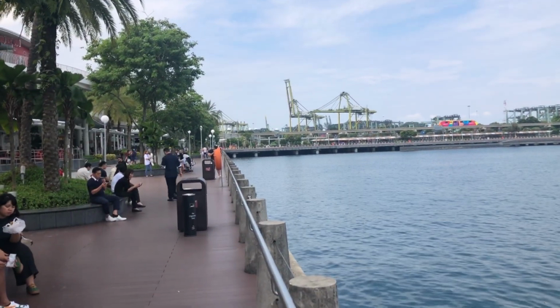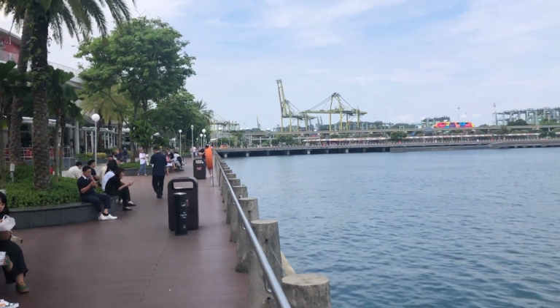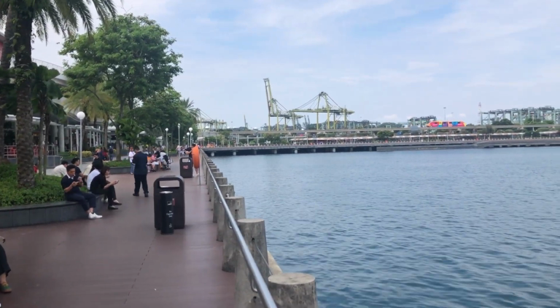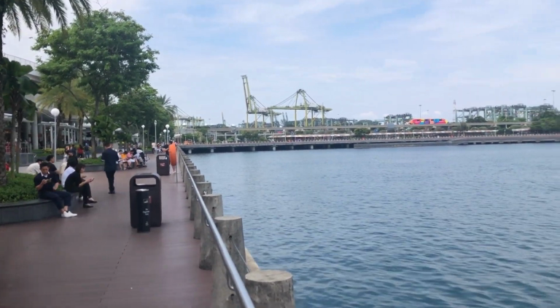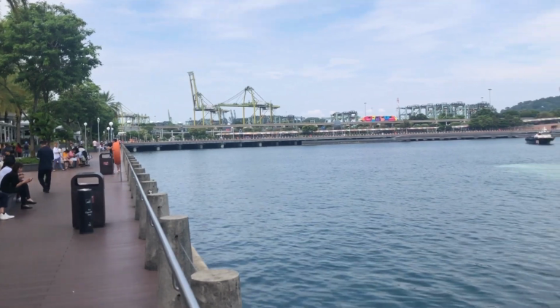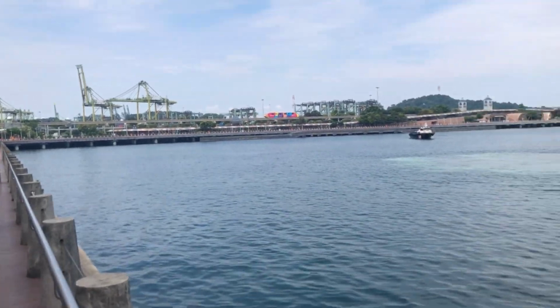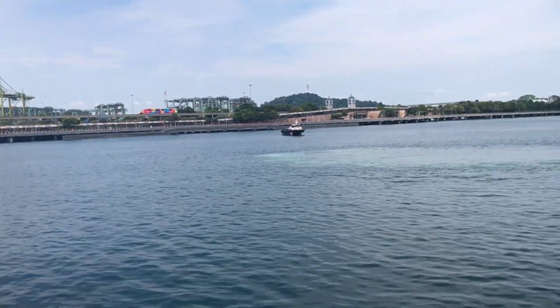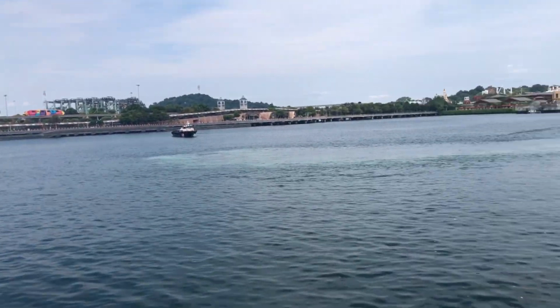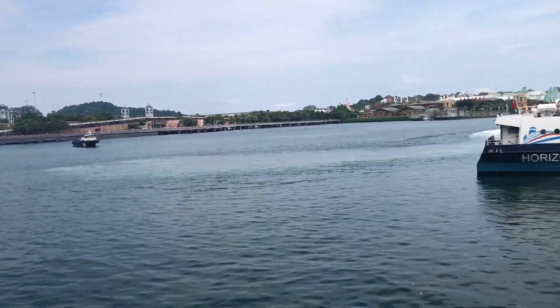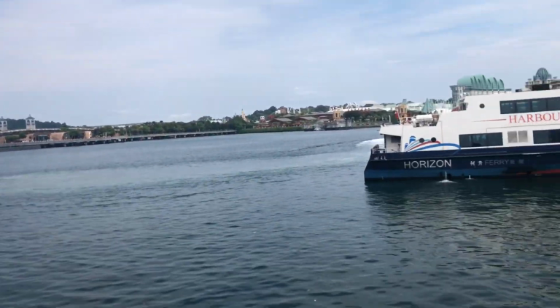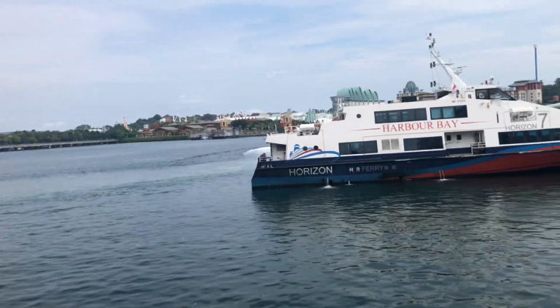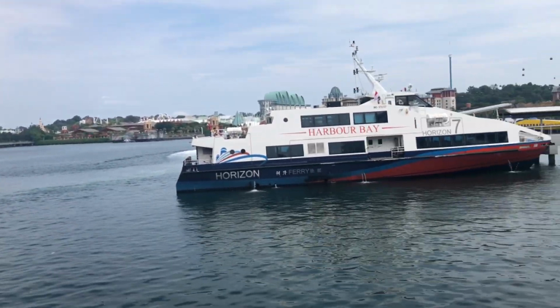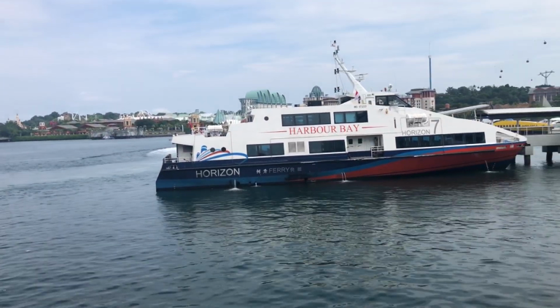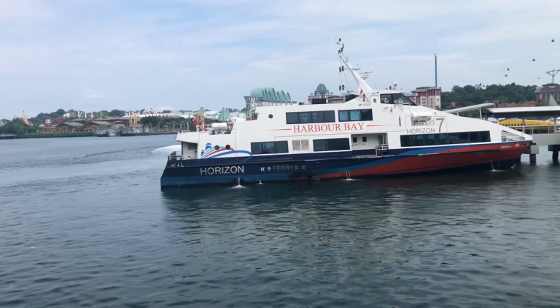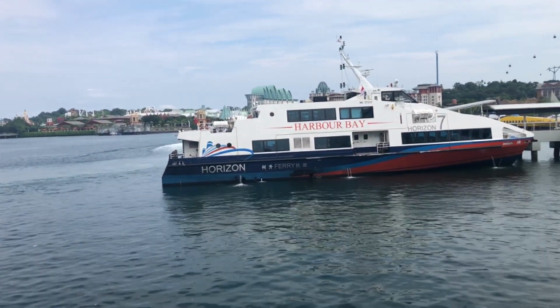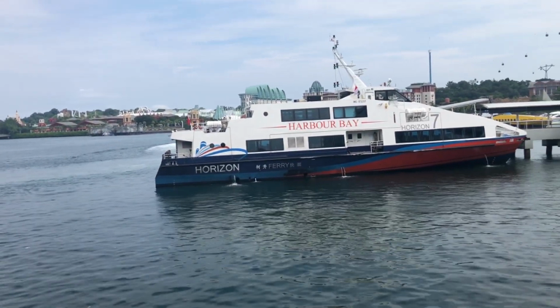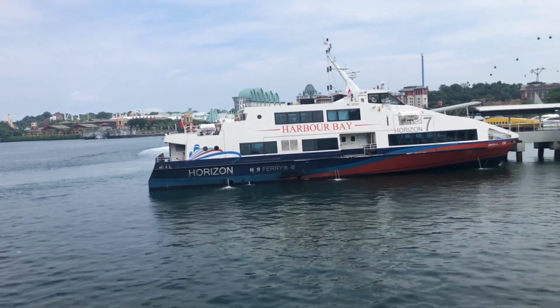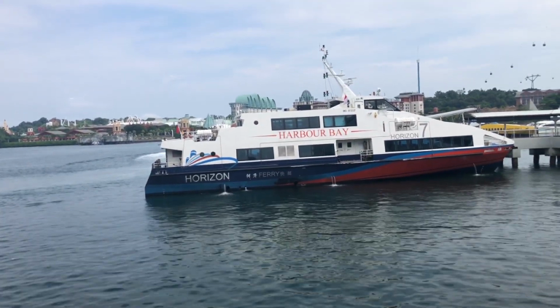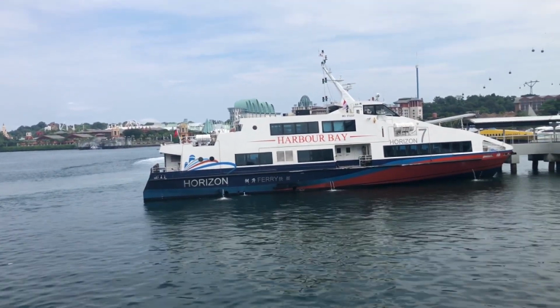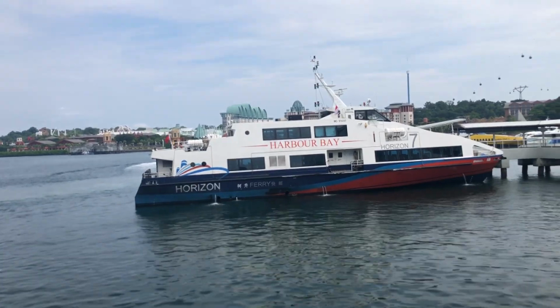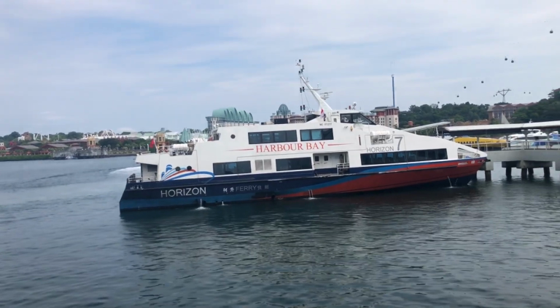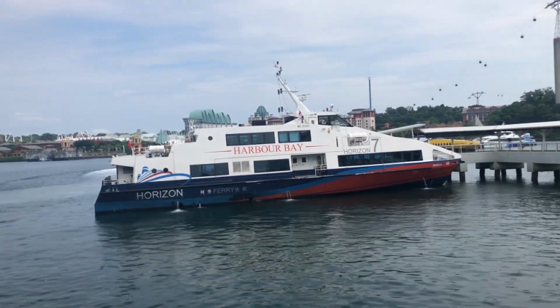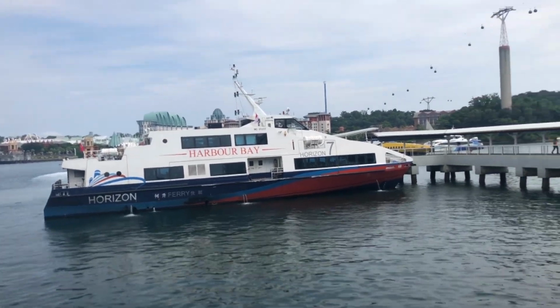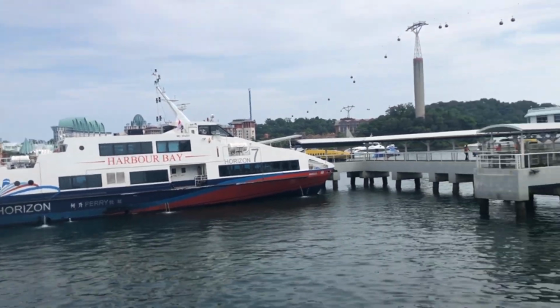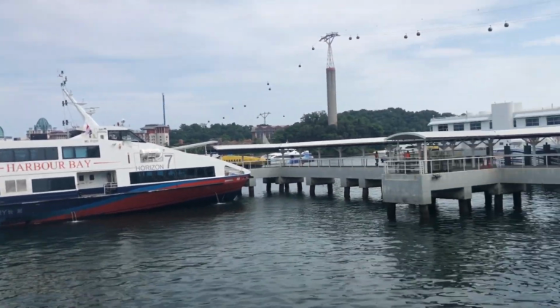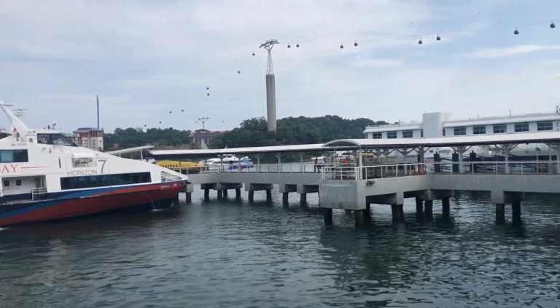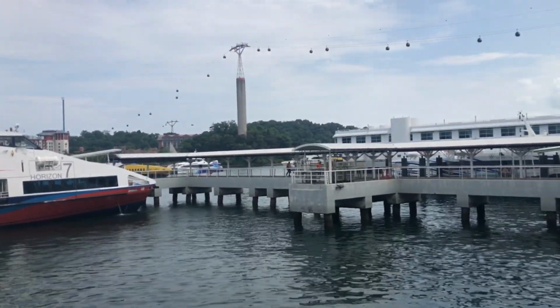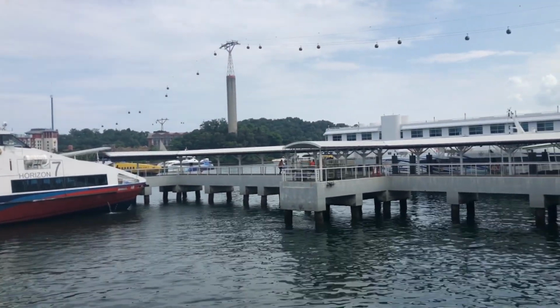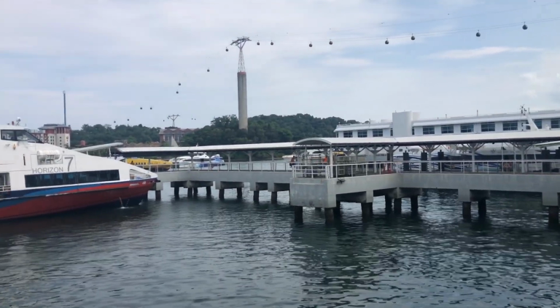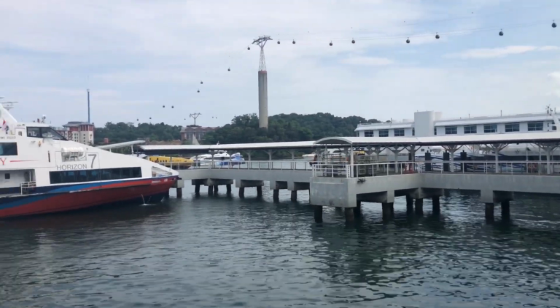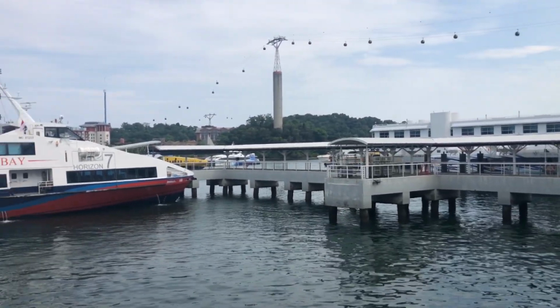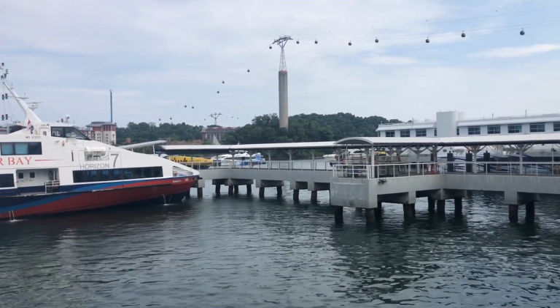Harbourfront, Singapore. Ferries also leaving soon, maybe? Hello Horizon Harbour Bay. Ferries pull out, some more come in. Ciao ciao.